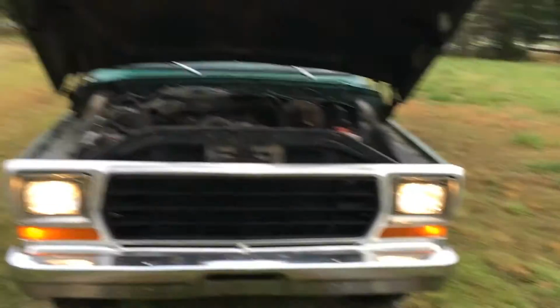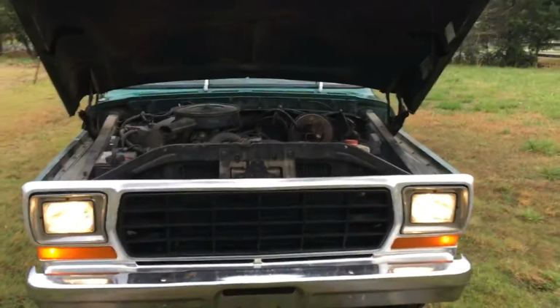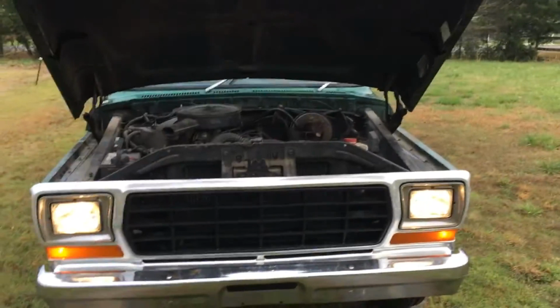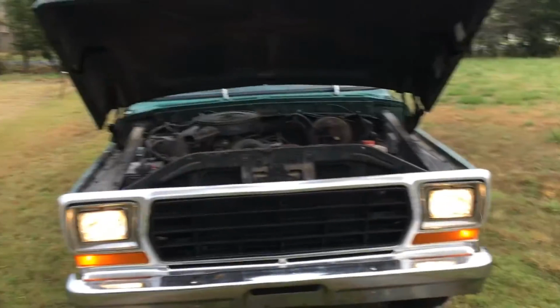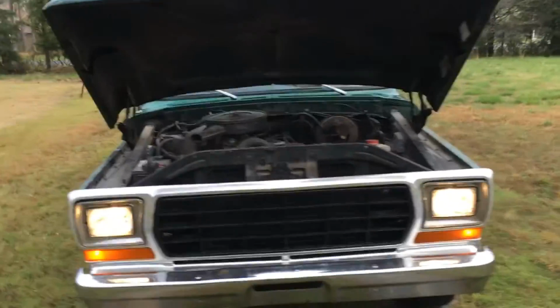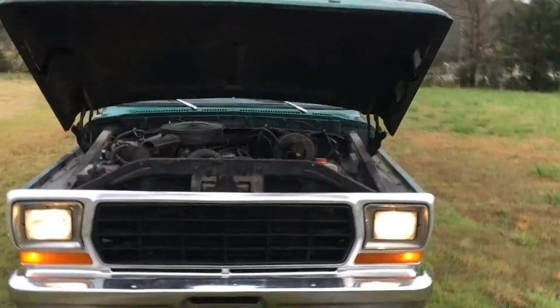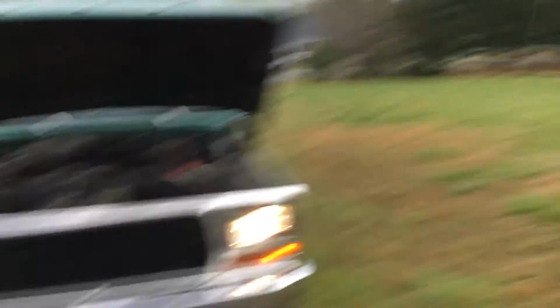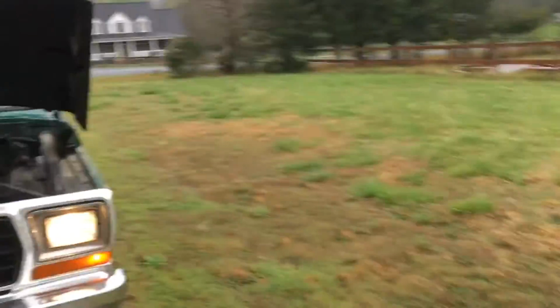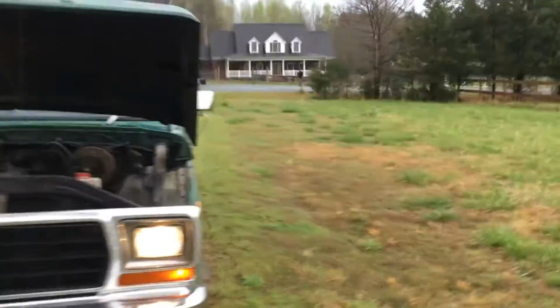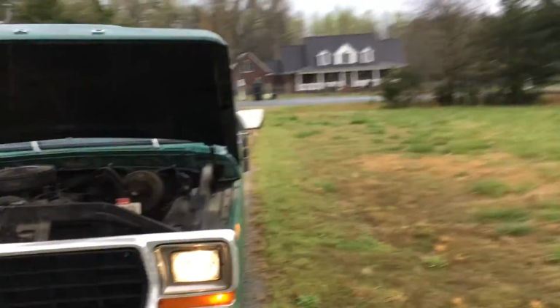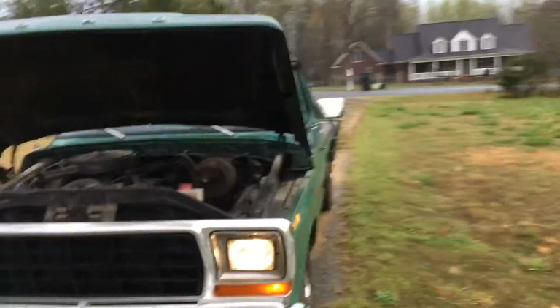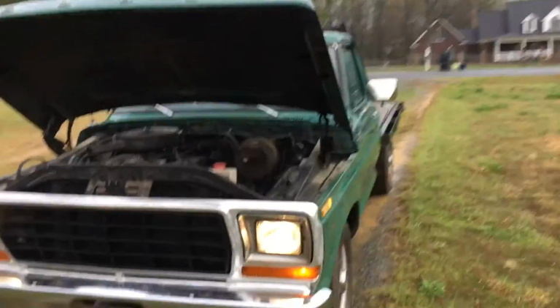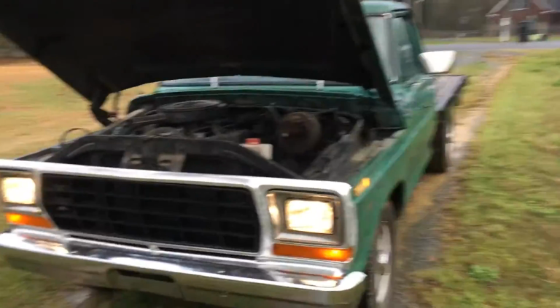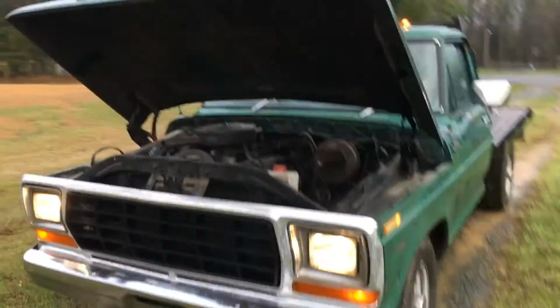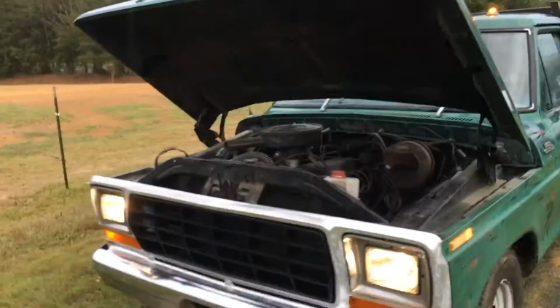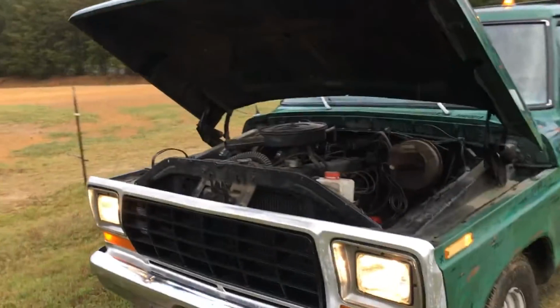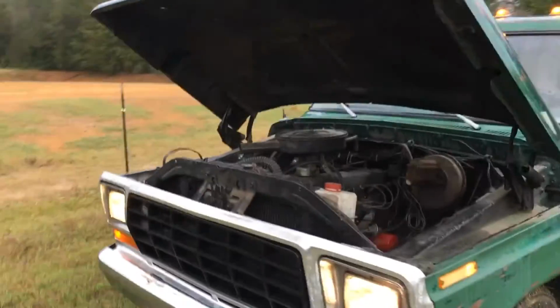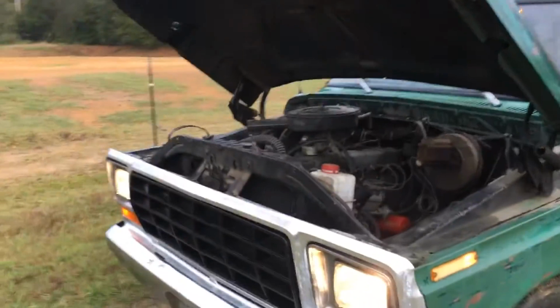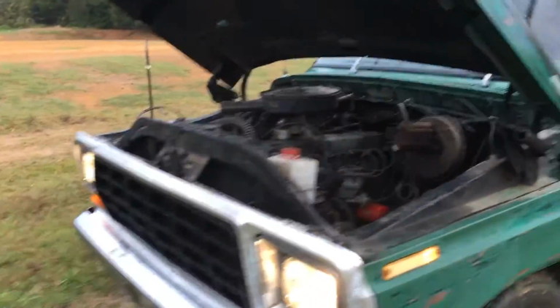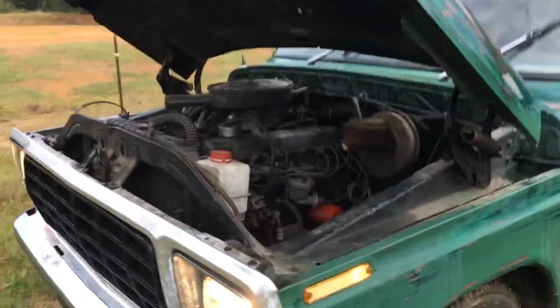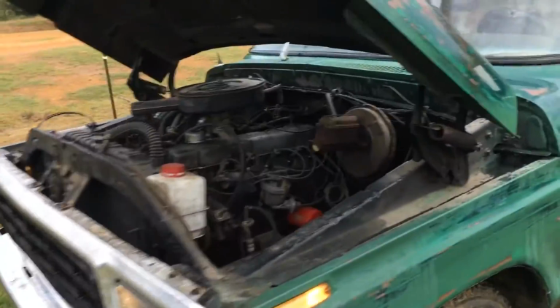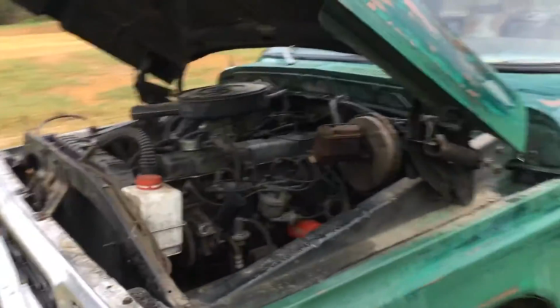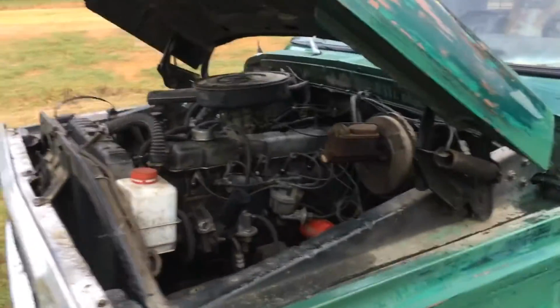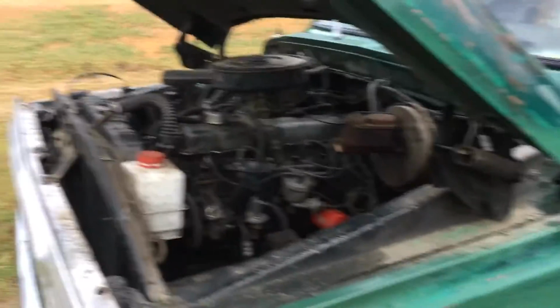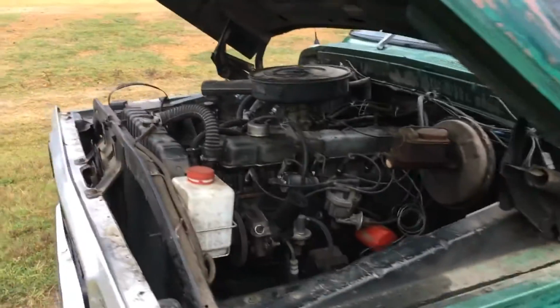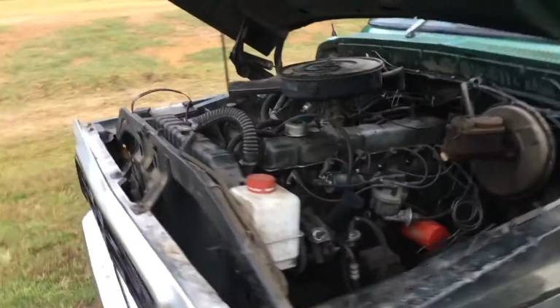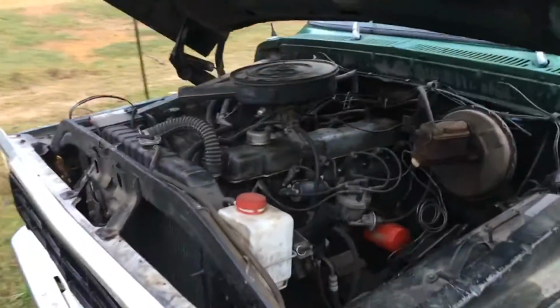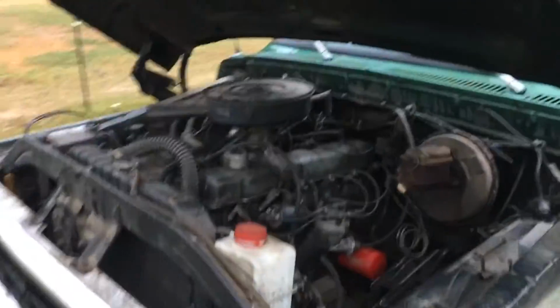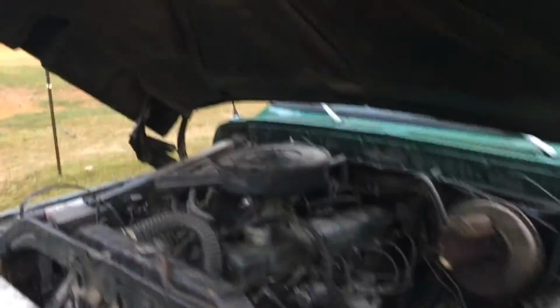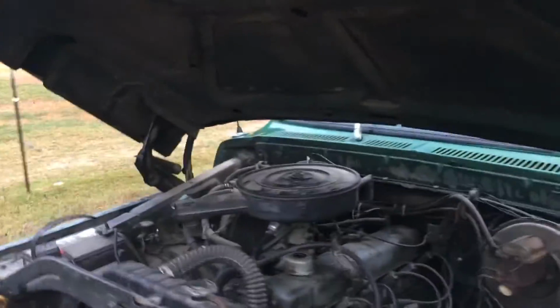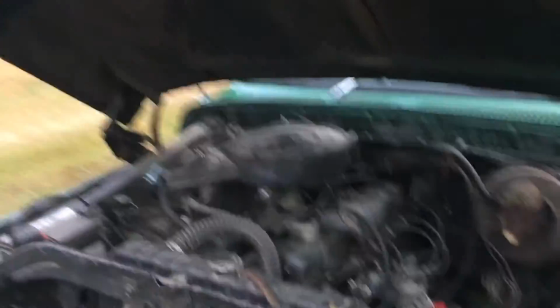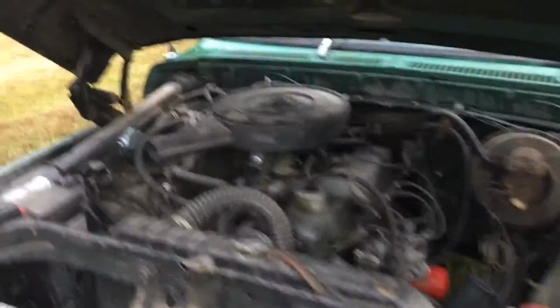This is my 1979 Ford F250. It has a 300 inline 6 cylinder in it — great truck.